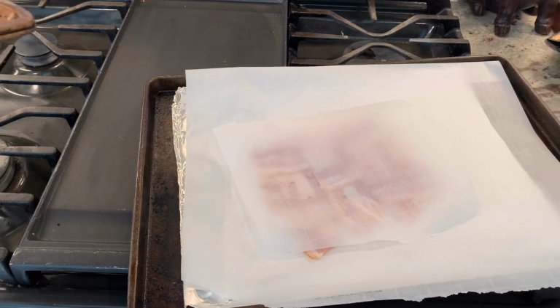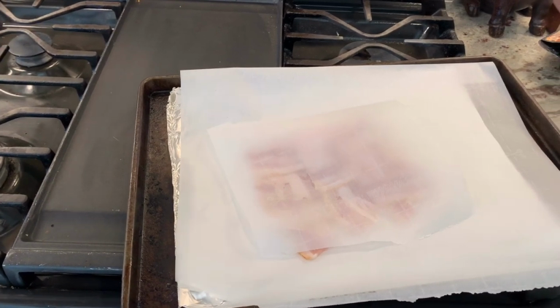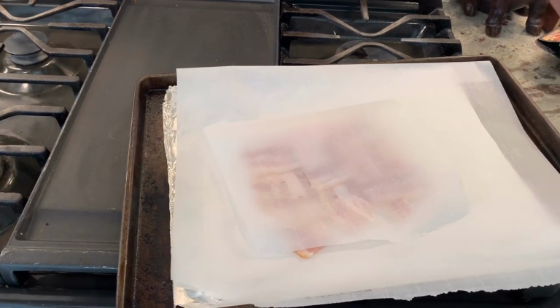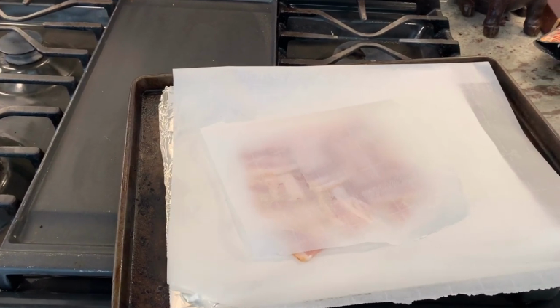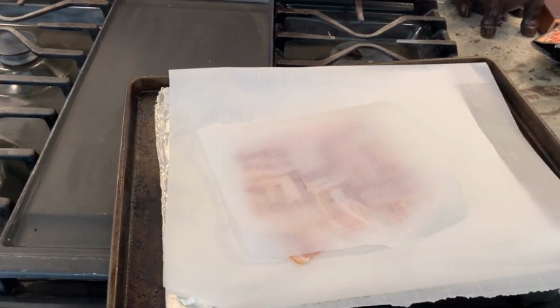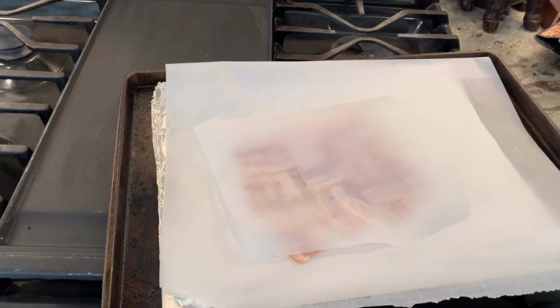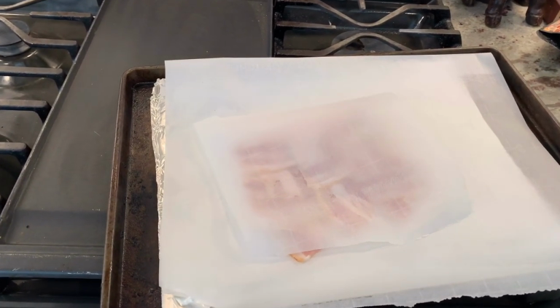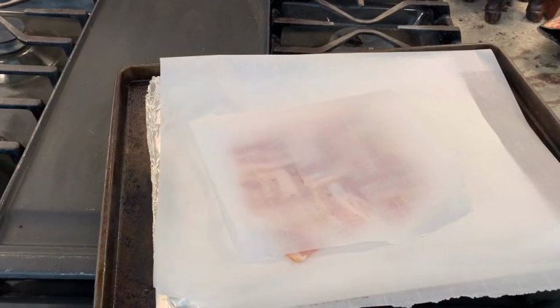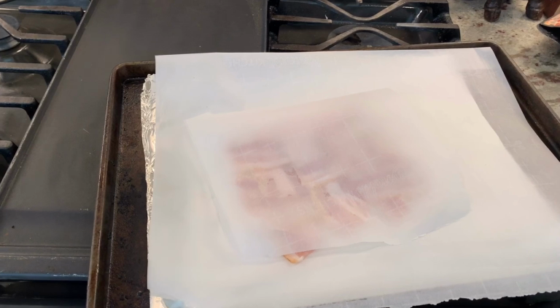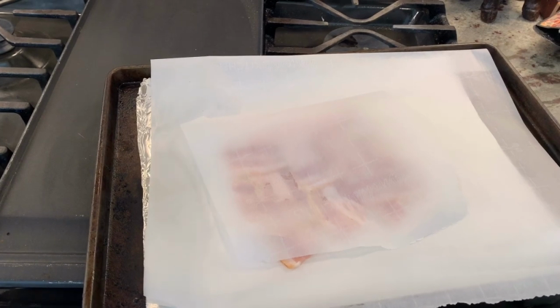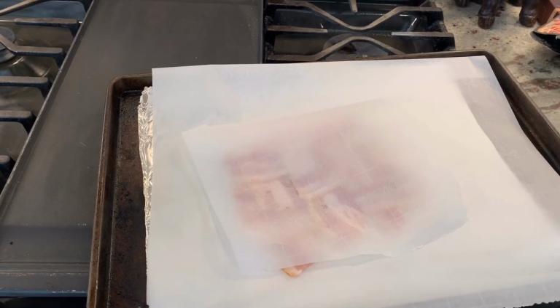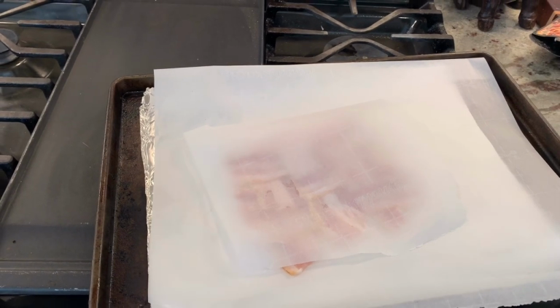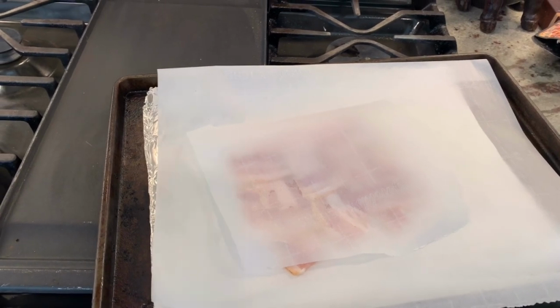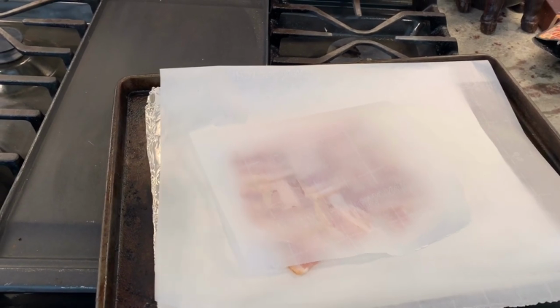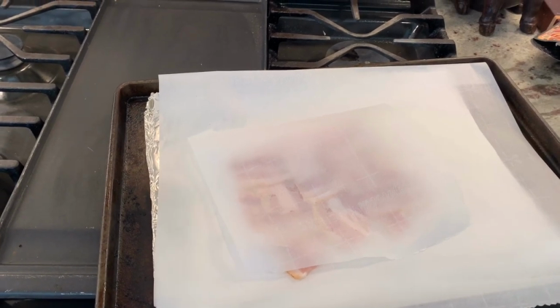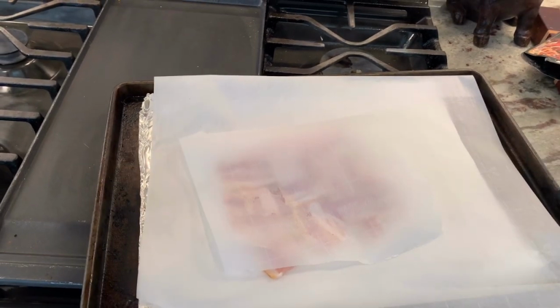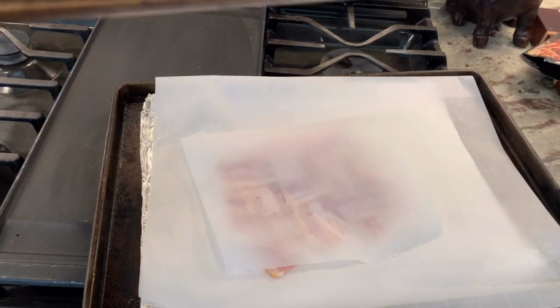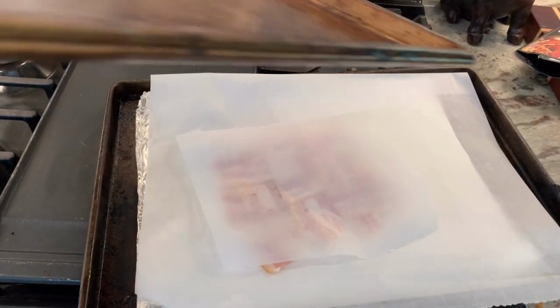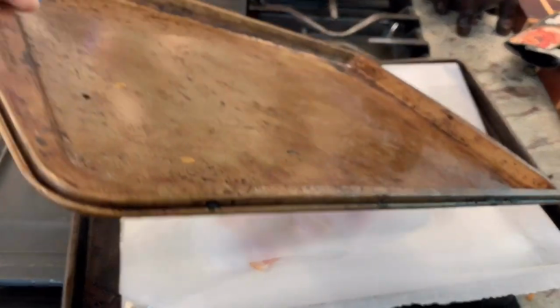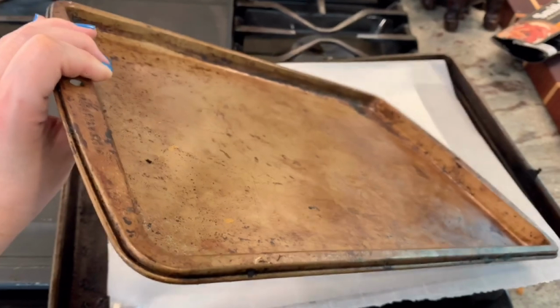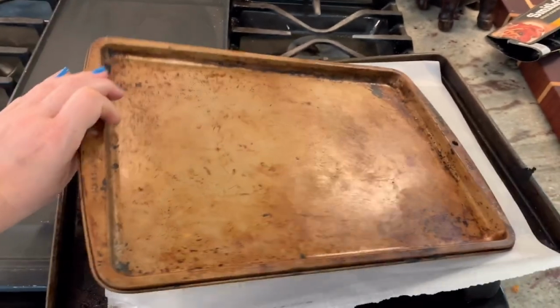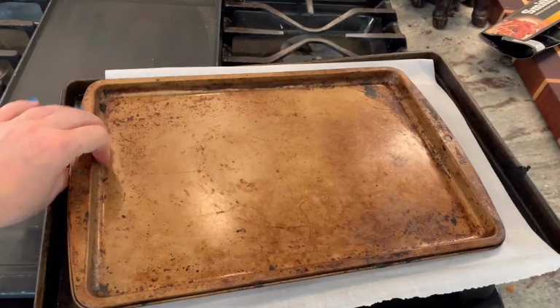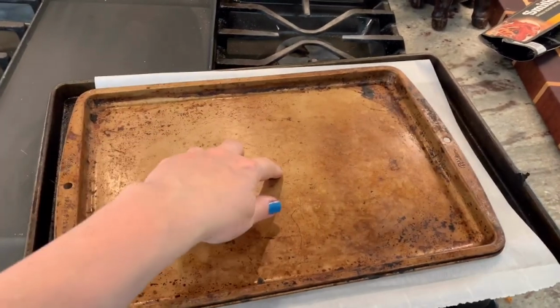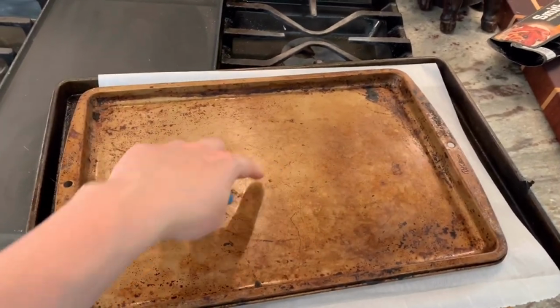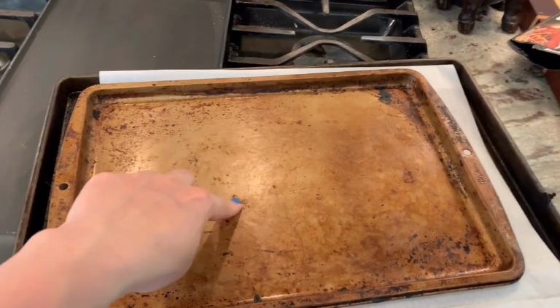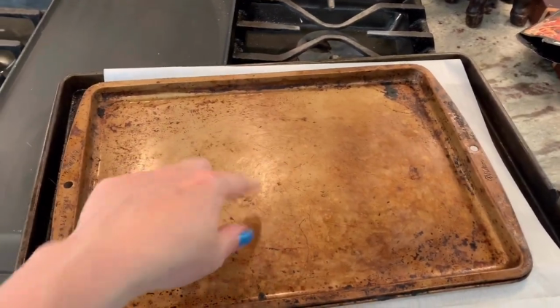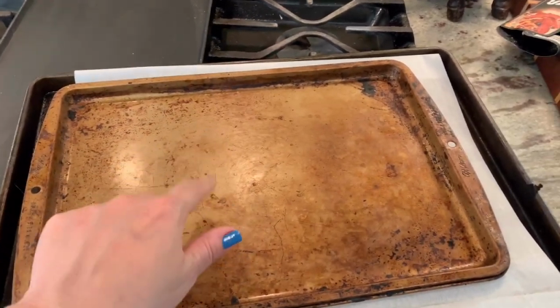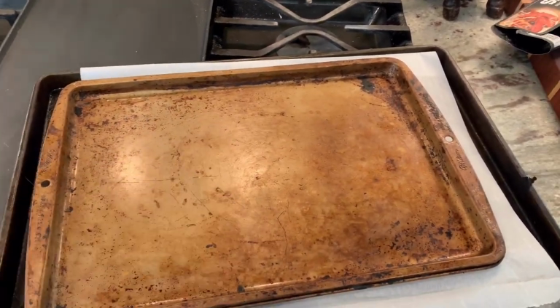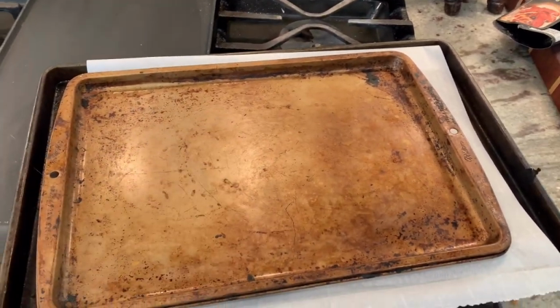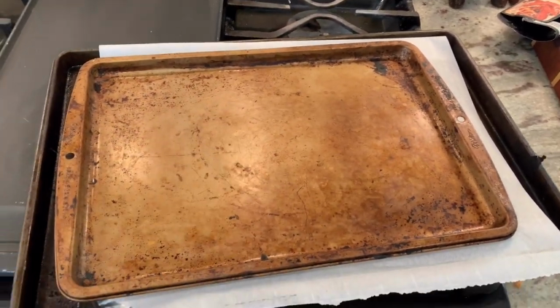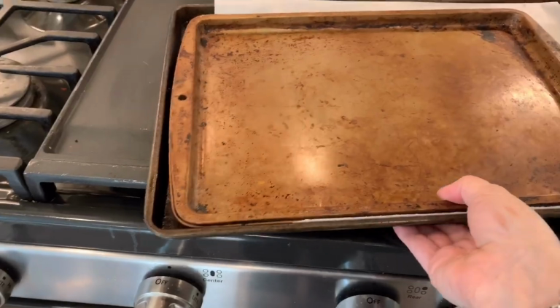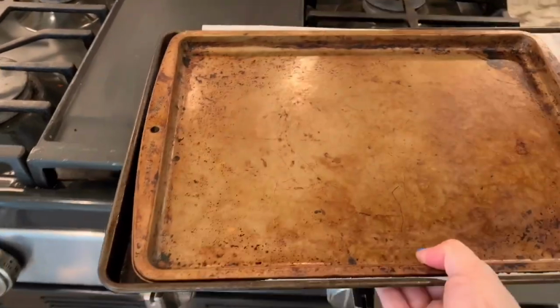This is just to make sure that the bacon doesn't curl. I know some people do it without putting the cookie sheet and they say it never curls, but I just want to be a hundred percent sure. Please don't judge me for the state of my cookie sheet — I know I need new ones, I just cannot keep these things clean.